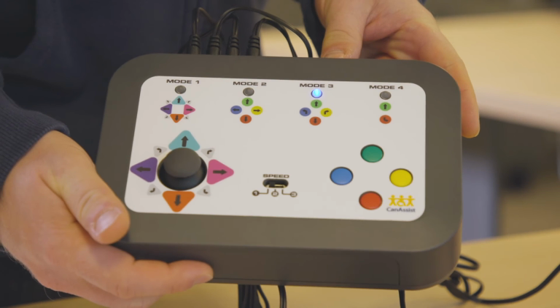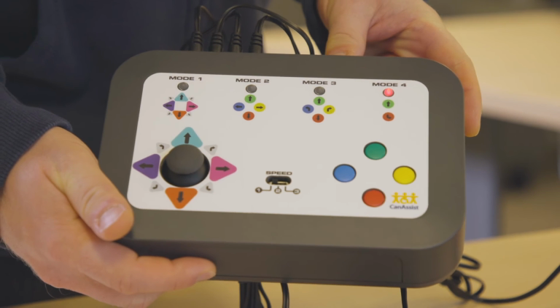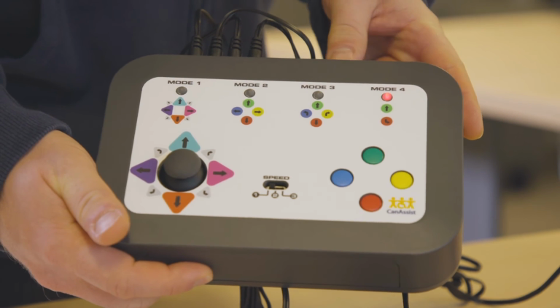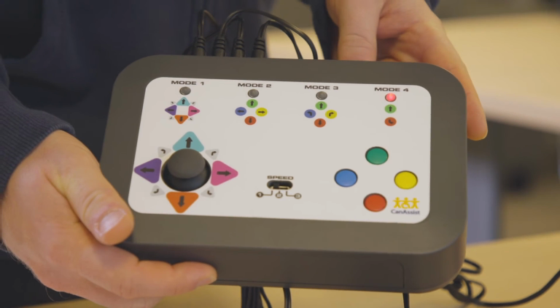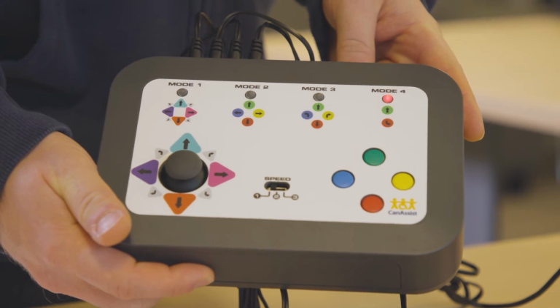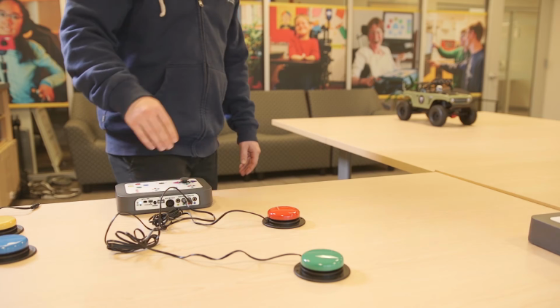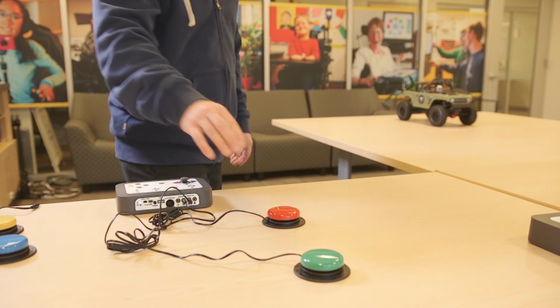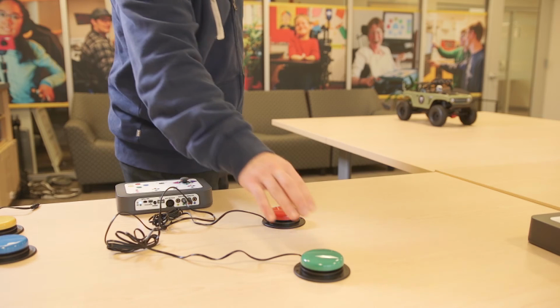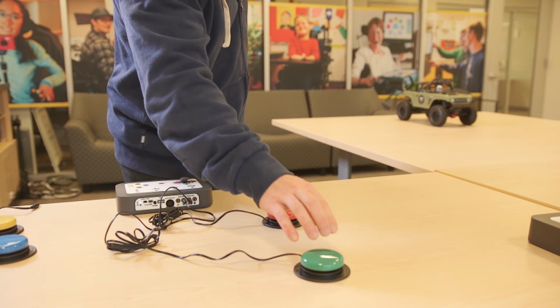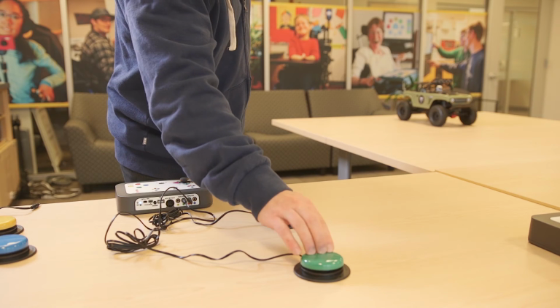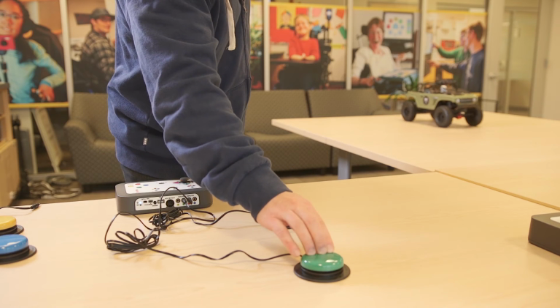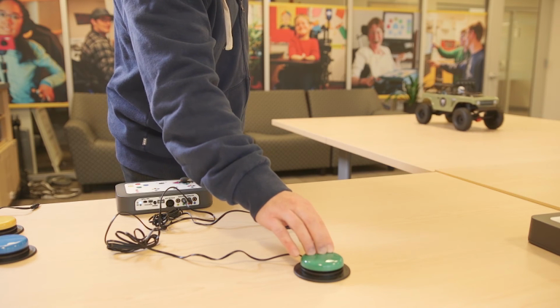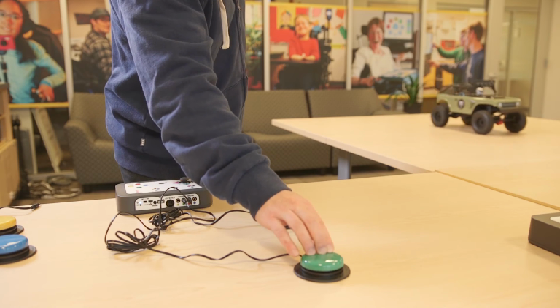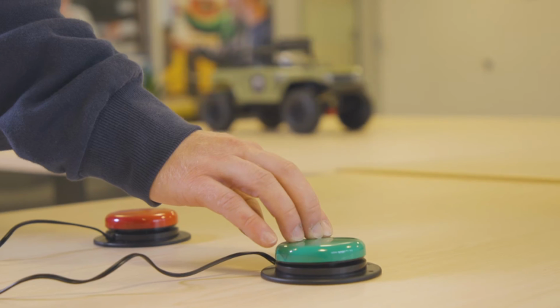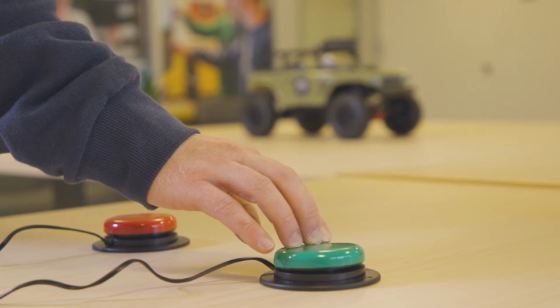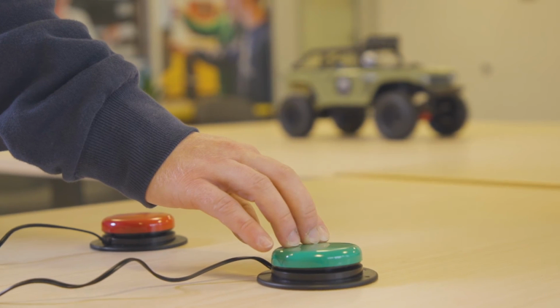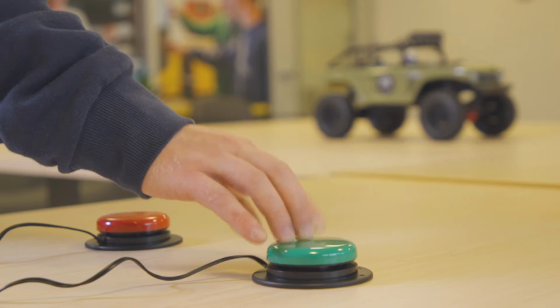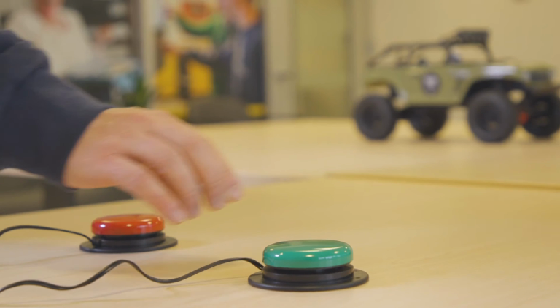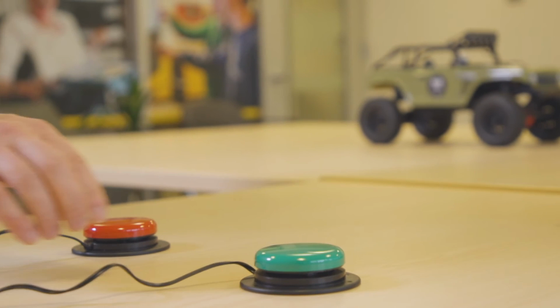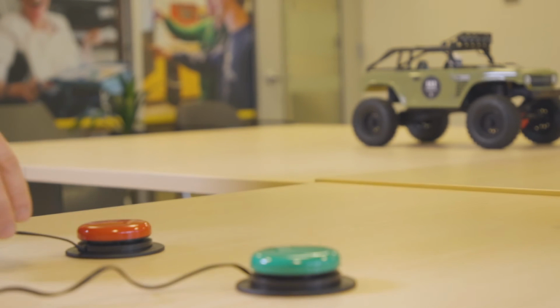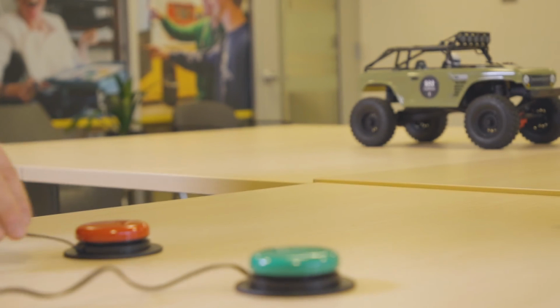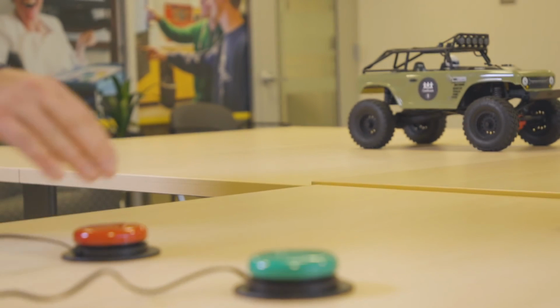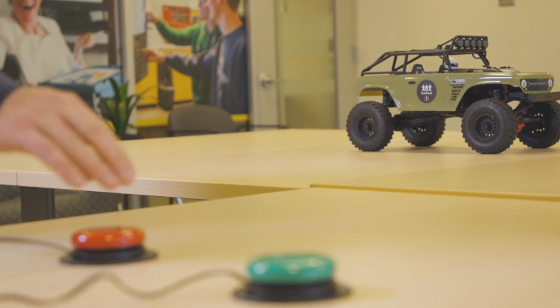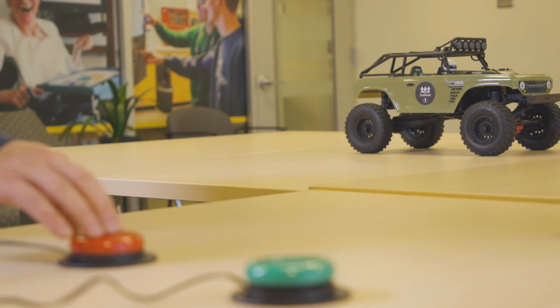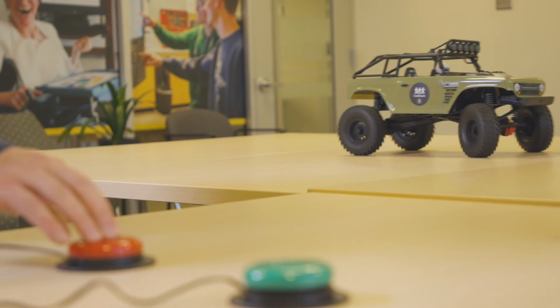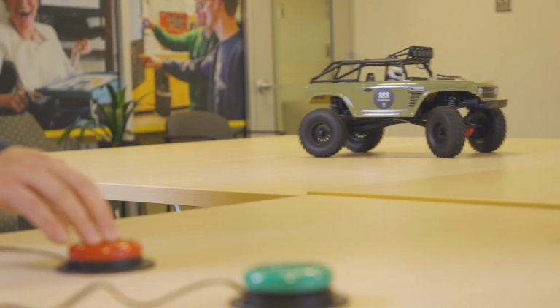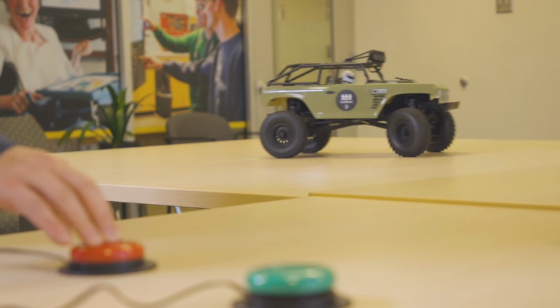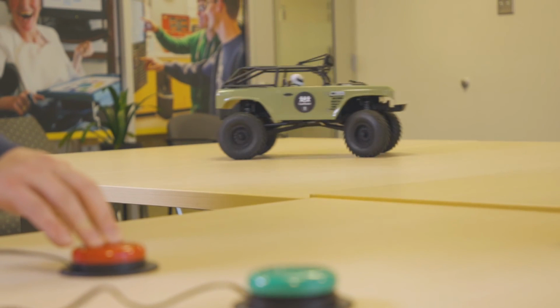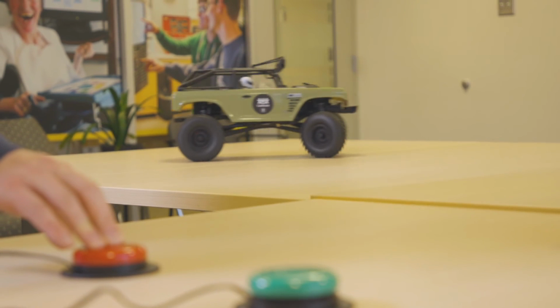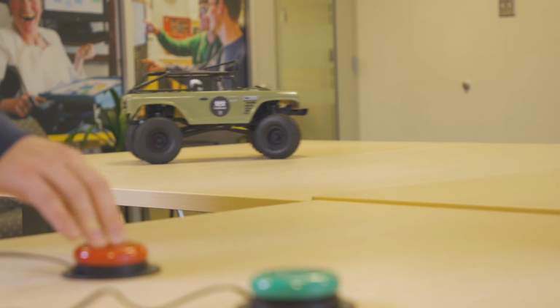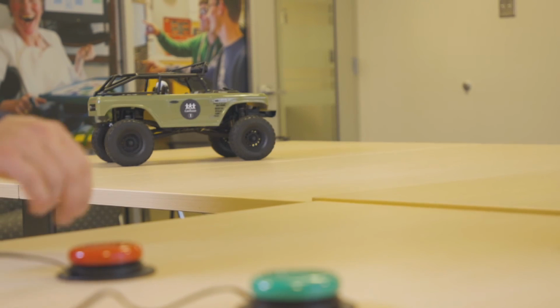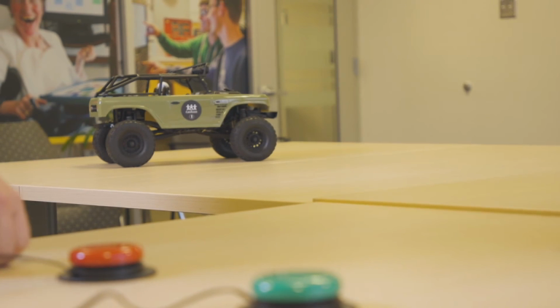Mode four controls the car with only two accessibility switches. Drive forward by pressing the green switch, or press the red switch to reverse while turning to the right.